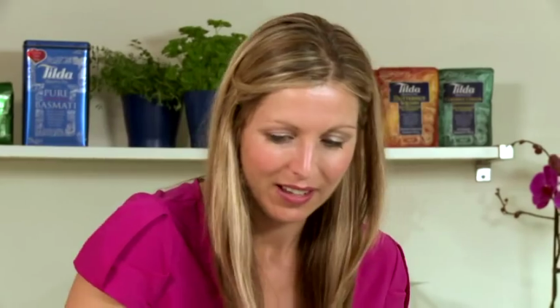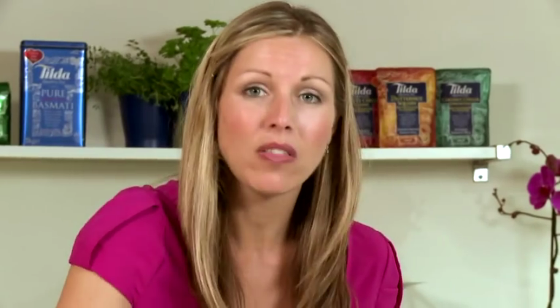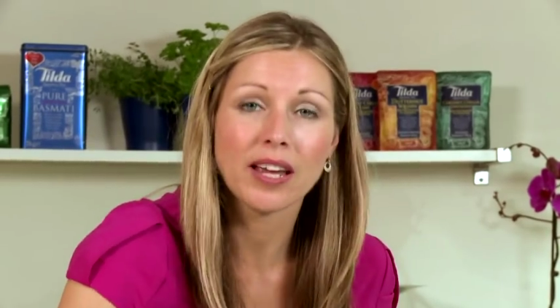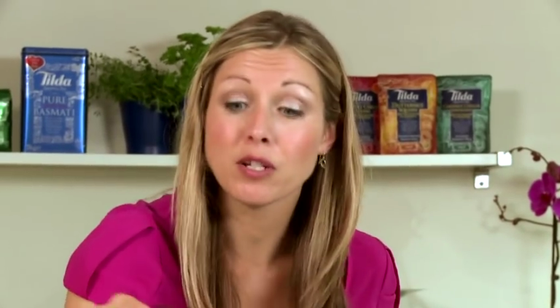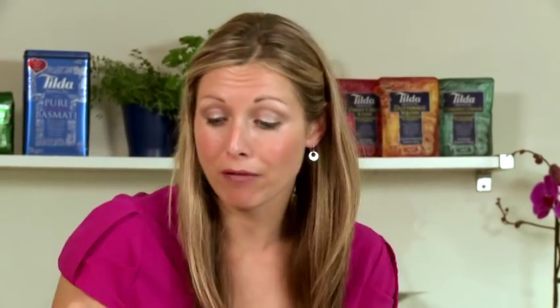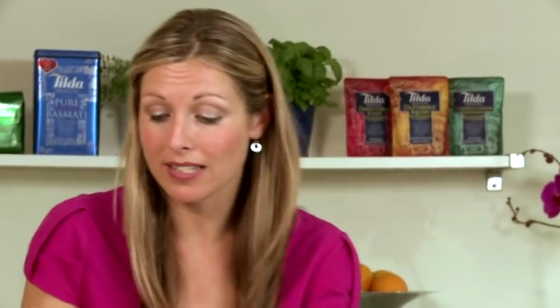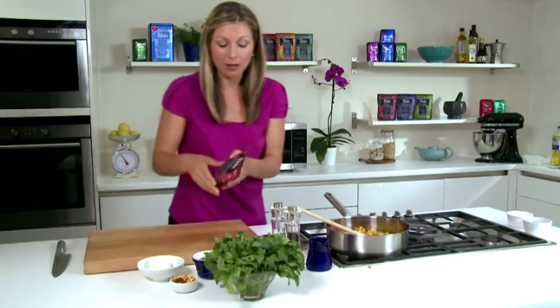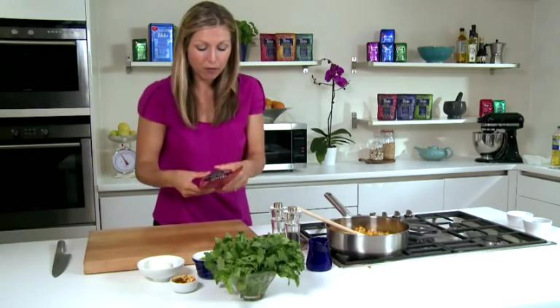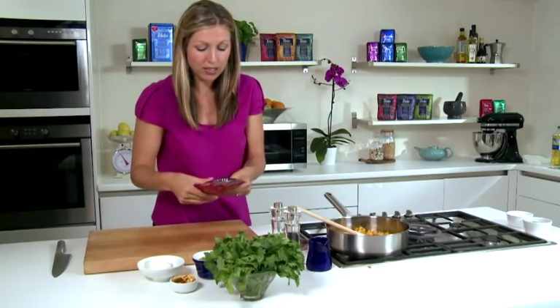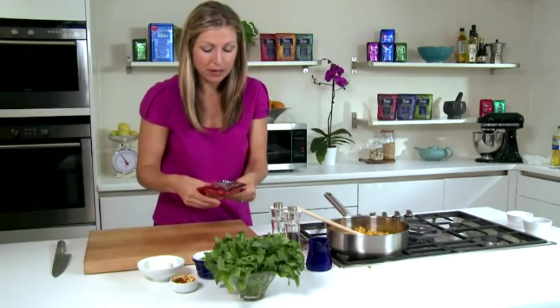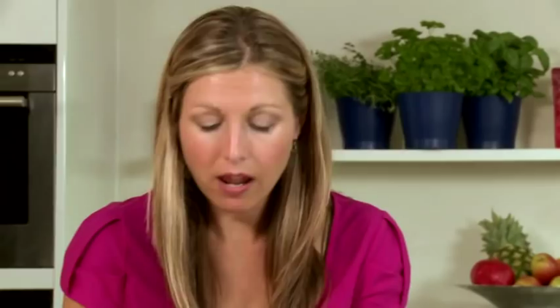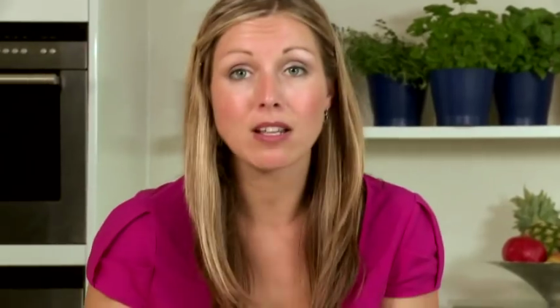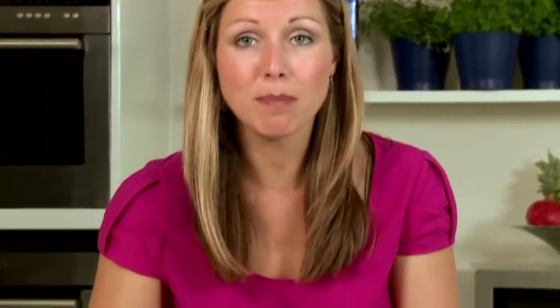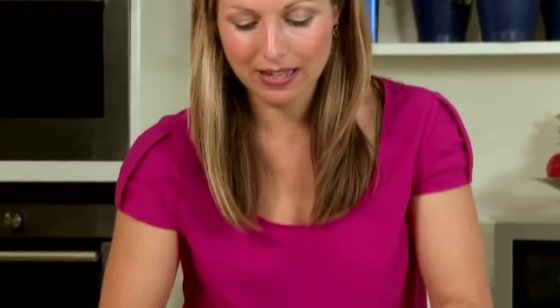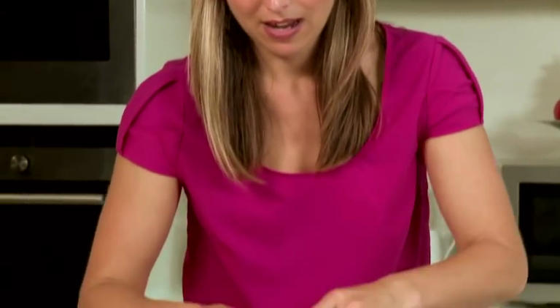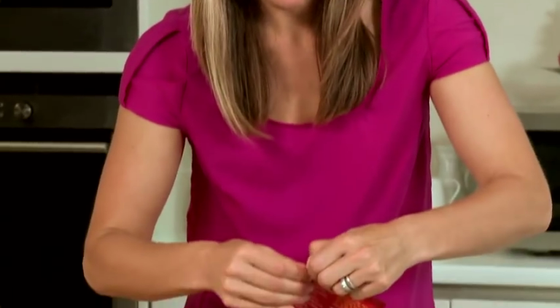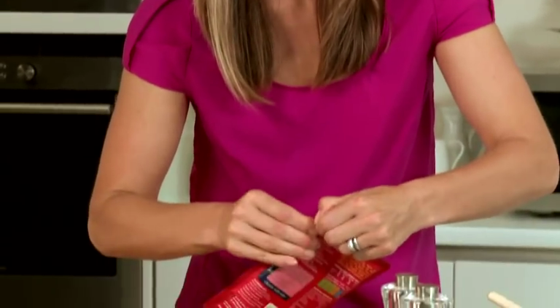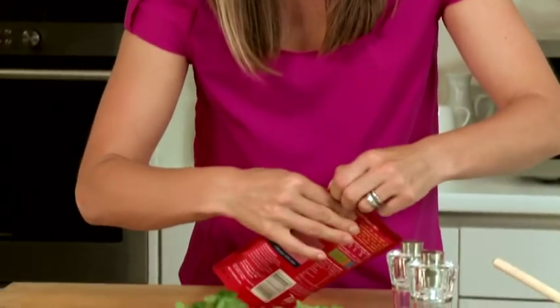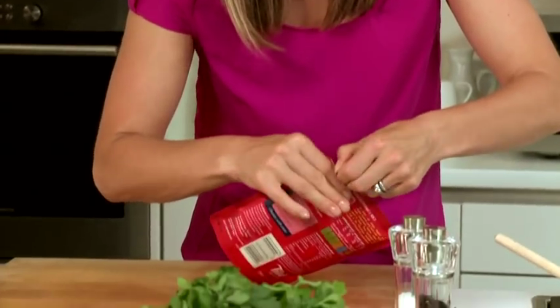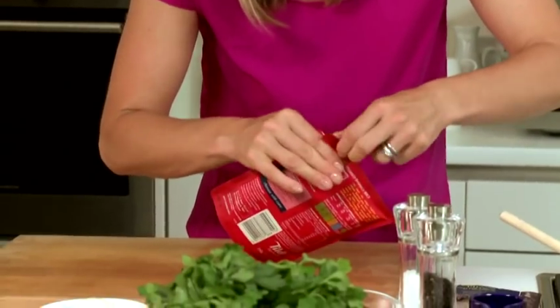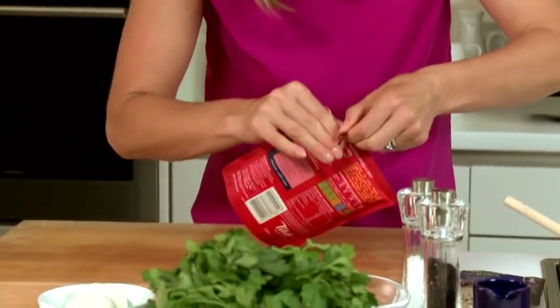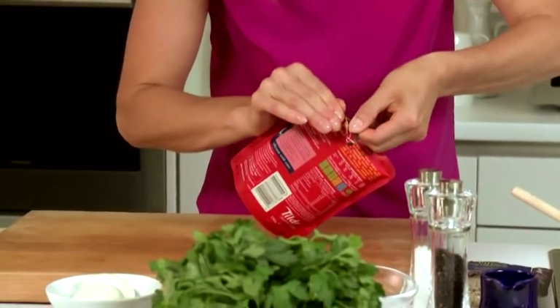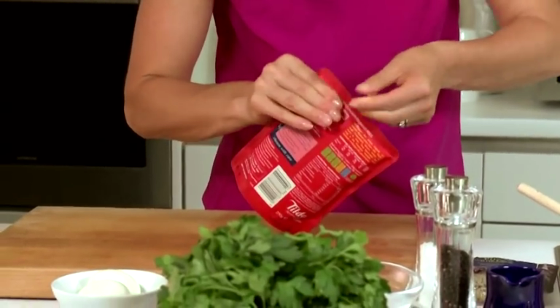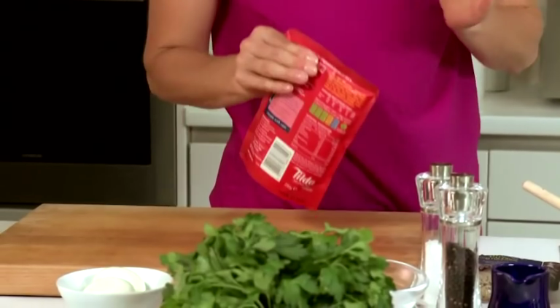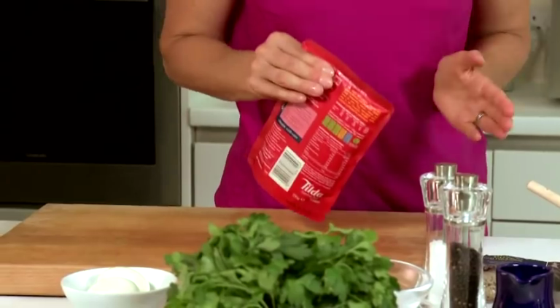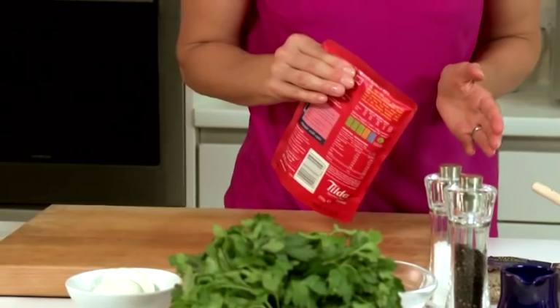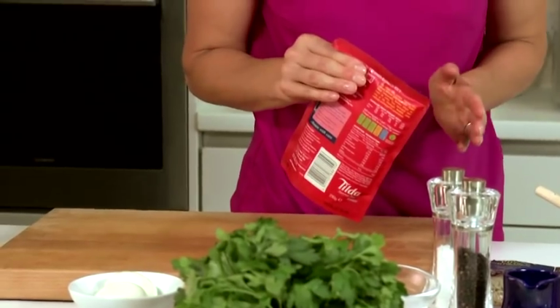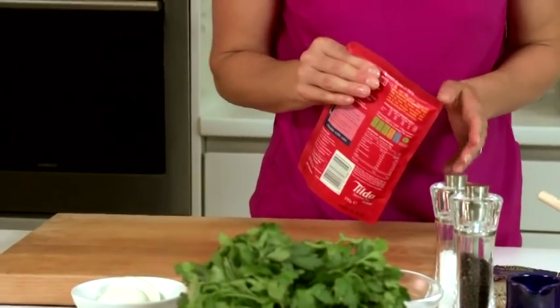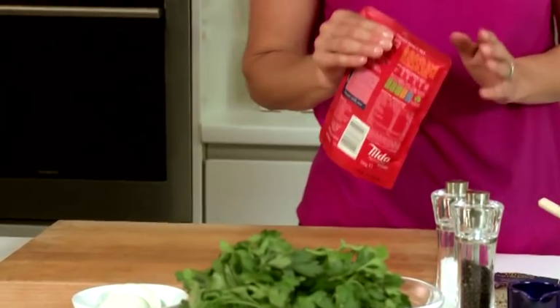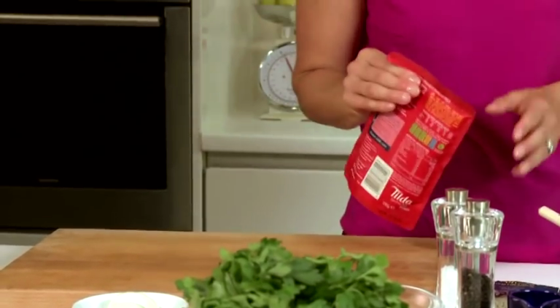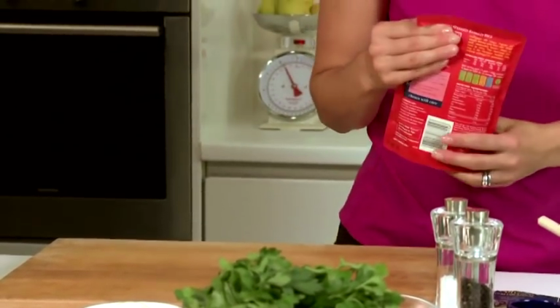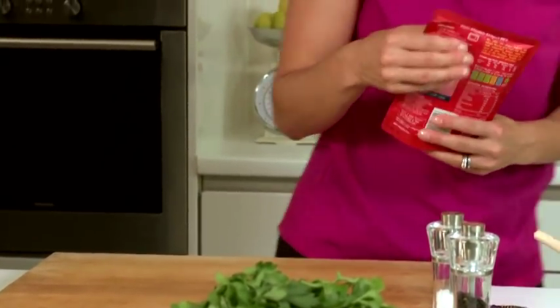While that's cooking, I'm going to prepare the rice. The pilau rice just needs to be lightly massaged in the pack, then tear off the top by about two centimeters and put in the microwave for two minutes. It's as simple and as quick as that.